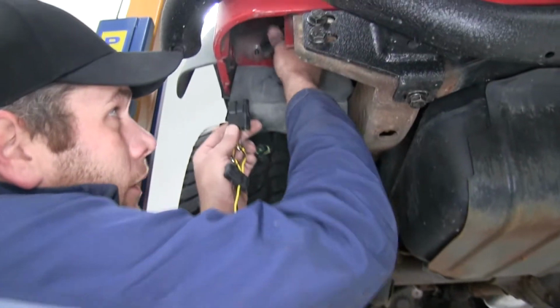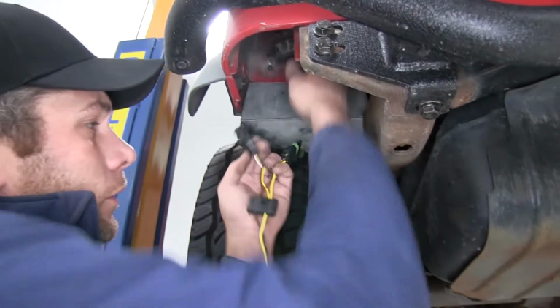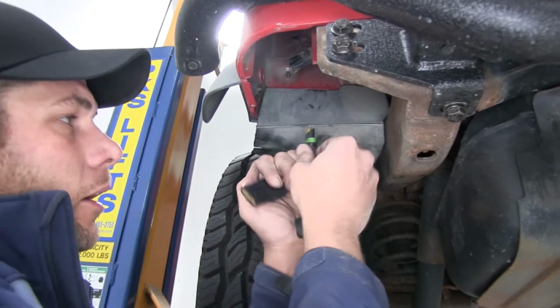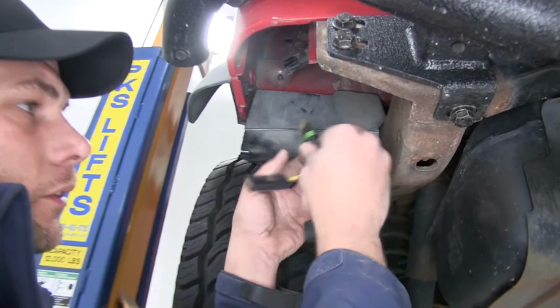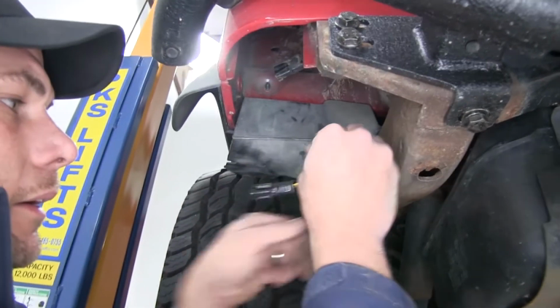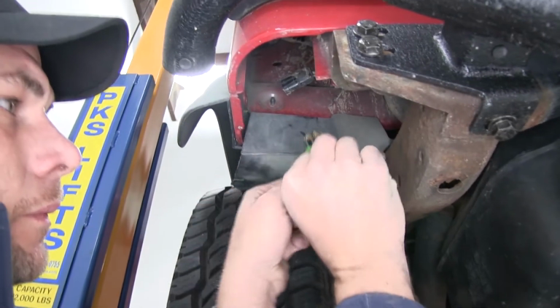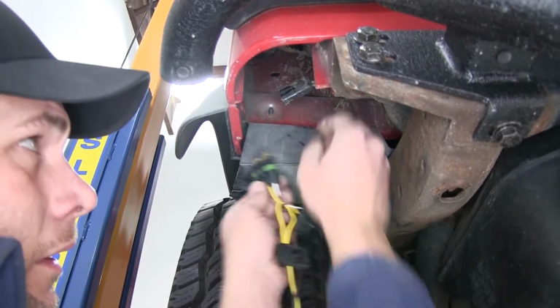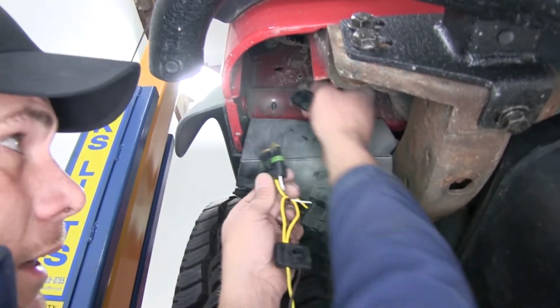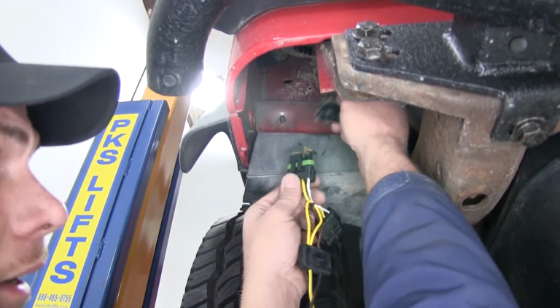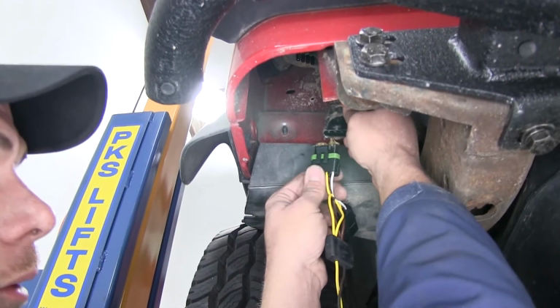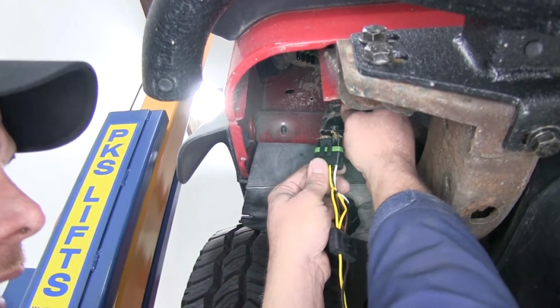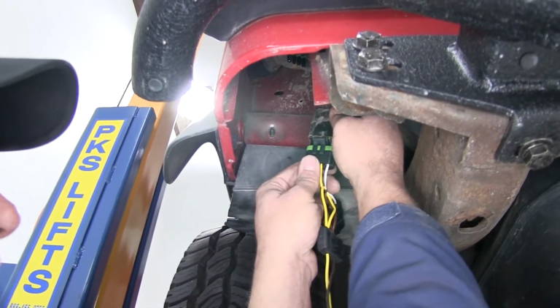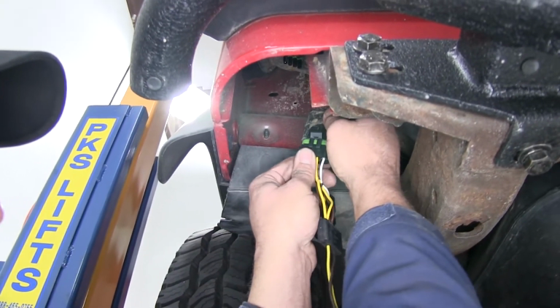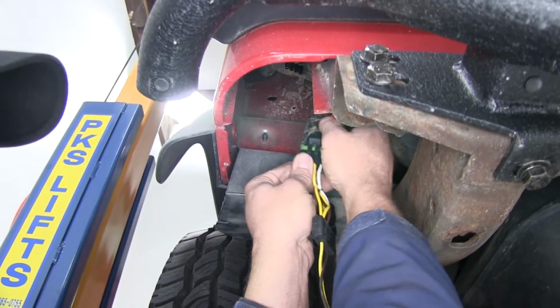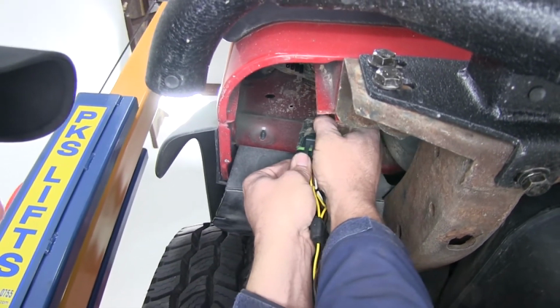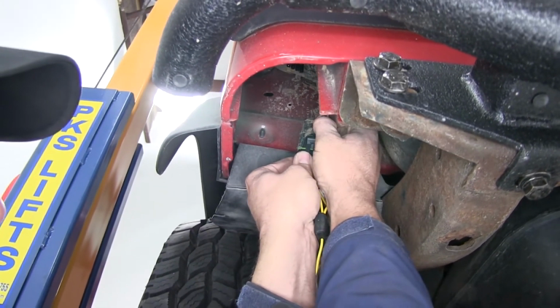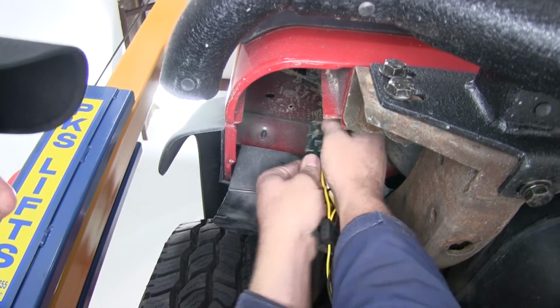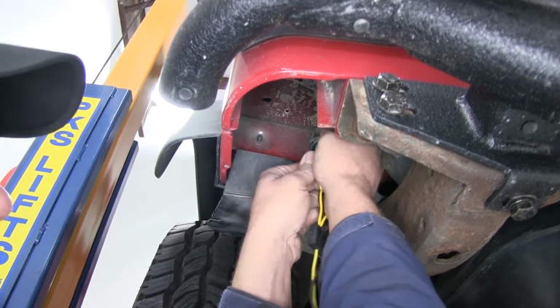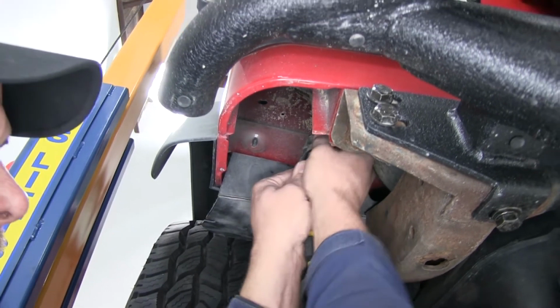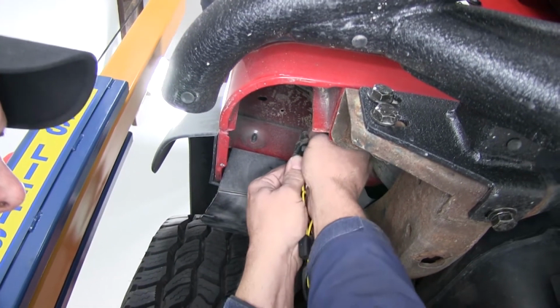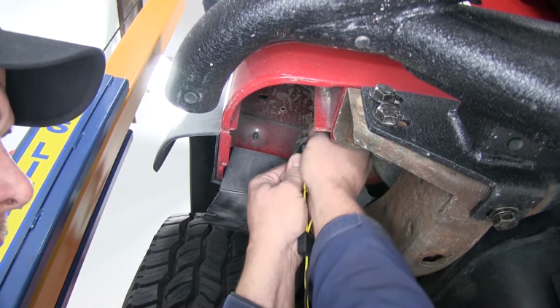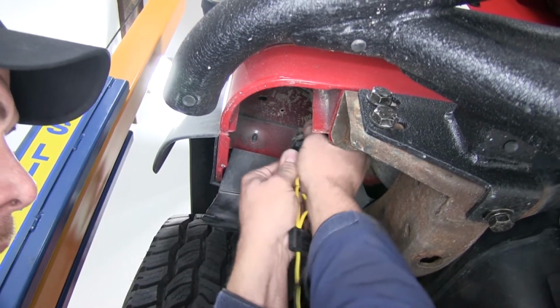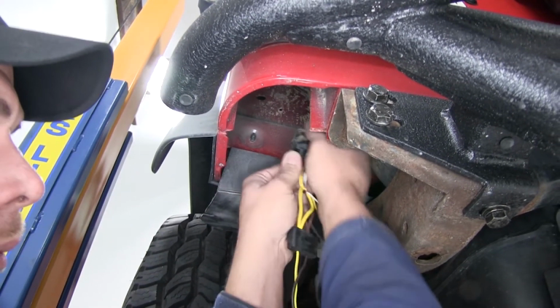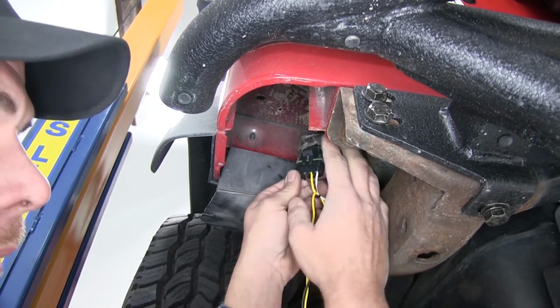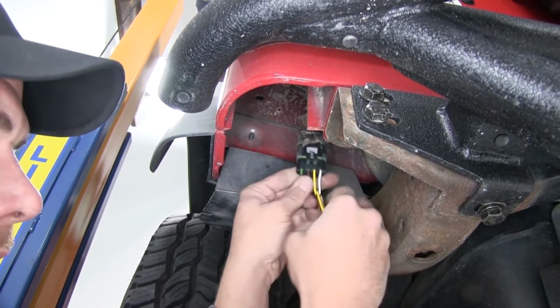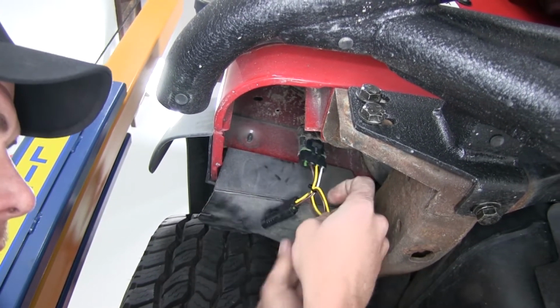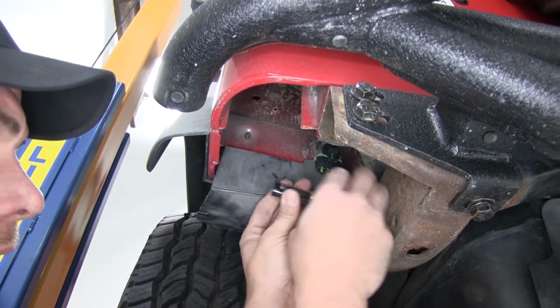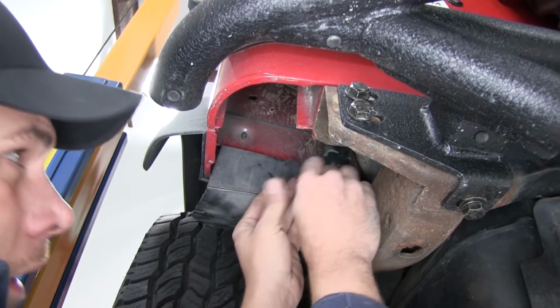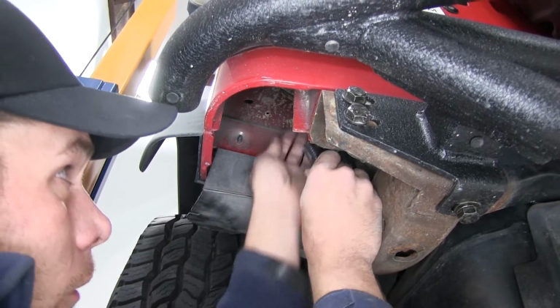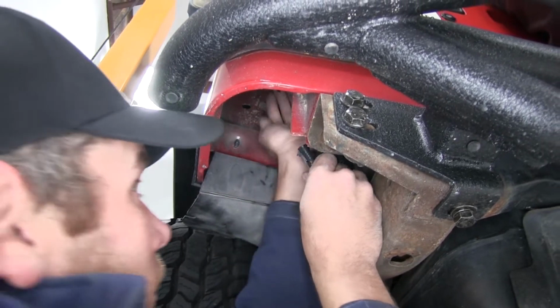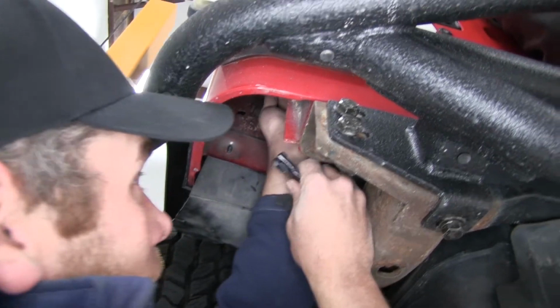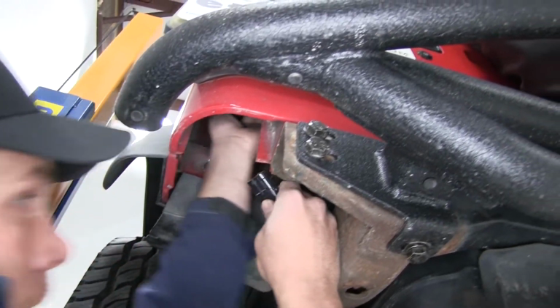Then what we'll do is take our male side here — this is going to get slid into the female side of our factory connector. Once it's in there, give it a couple pushes and pulls to make sure everything is nice and secure. Then we'll do the same thing up here.